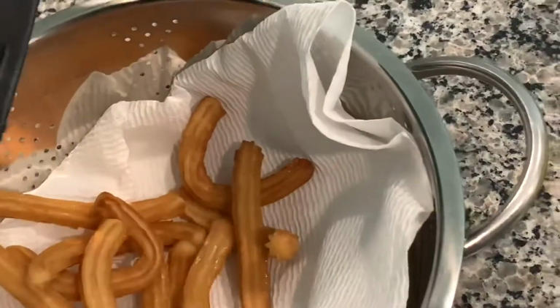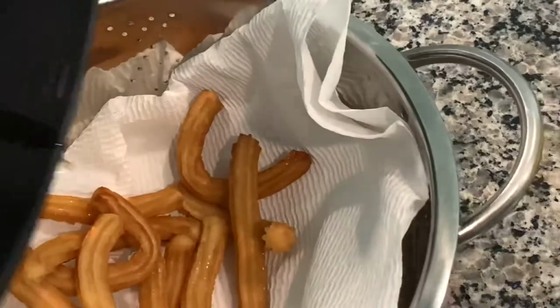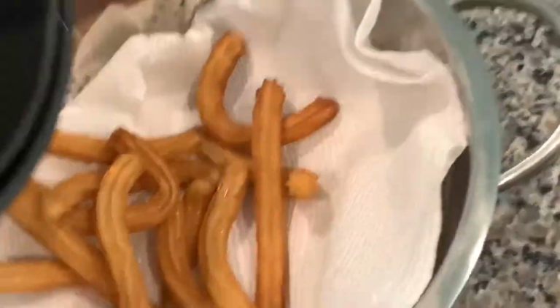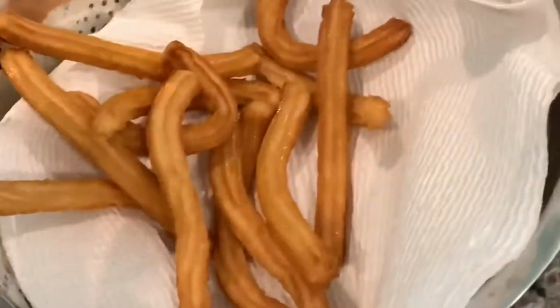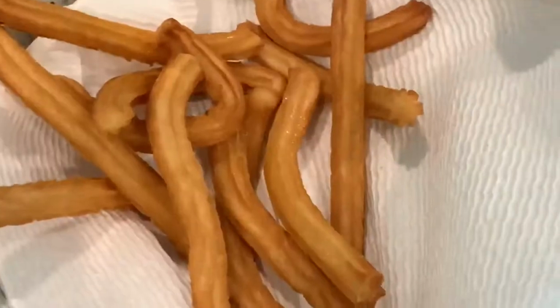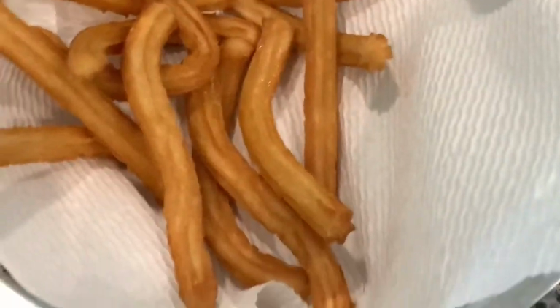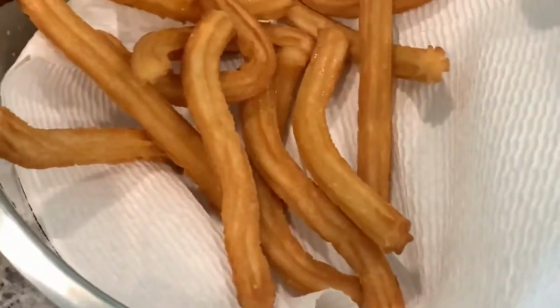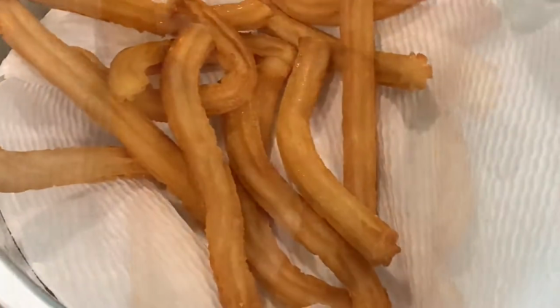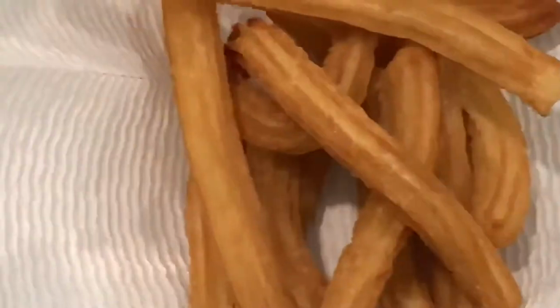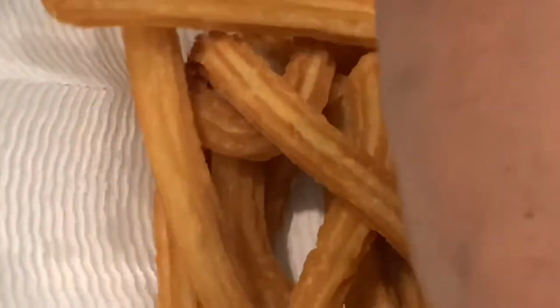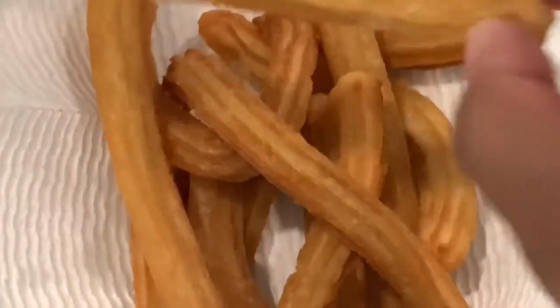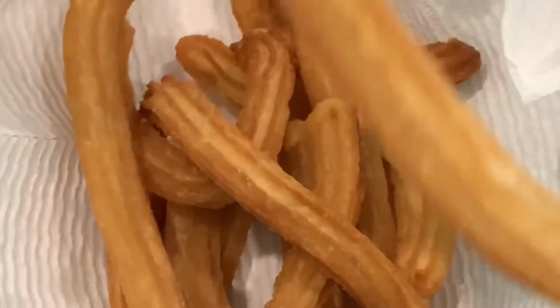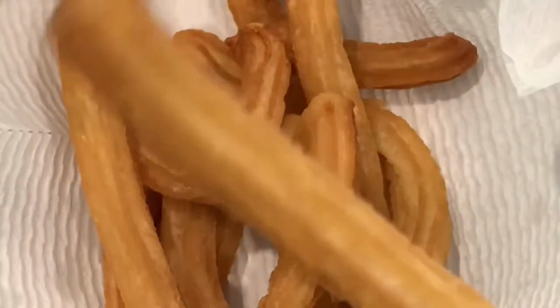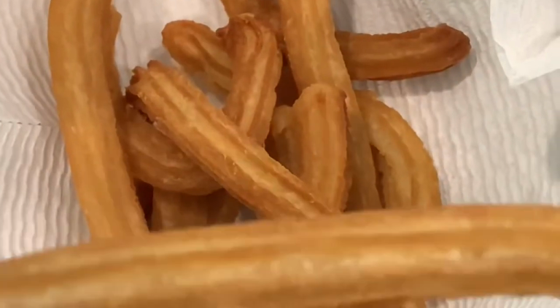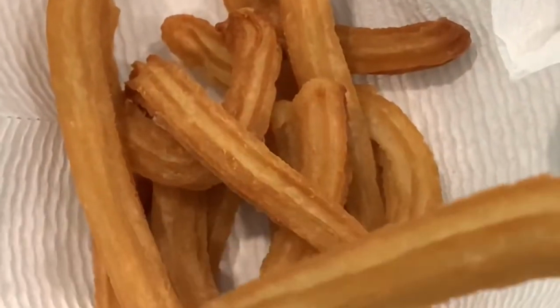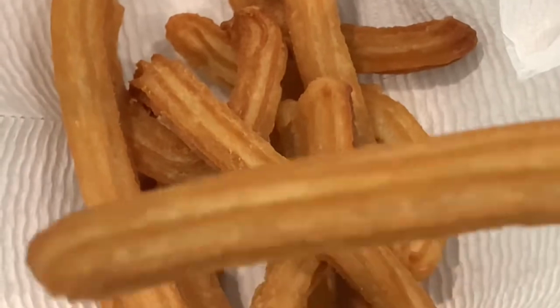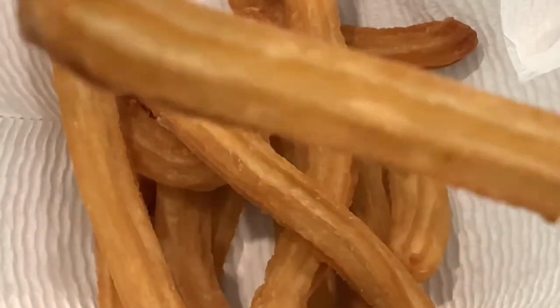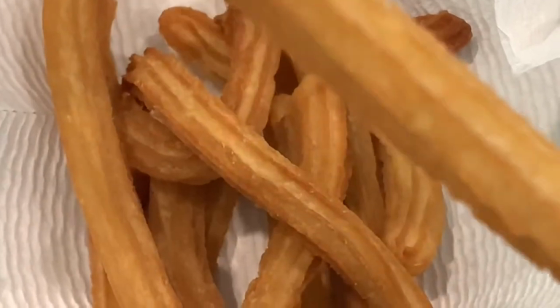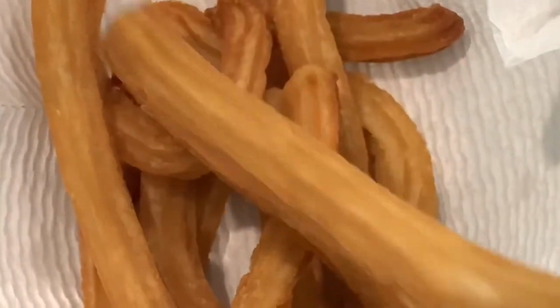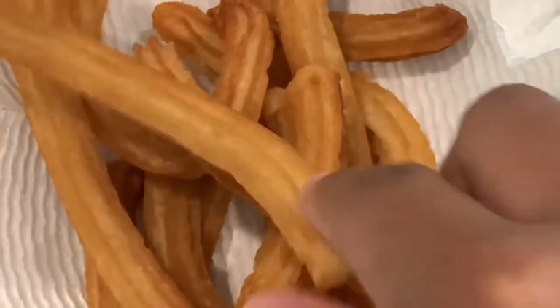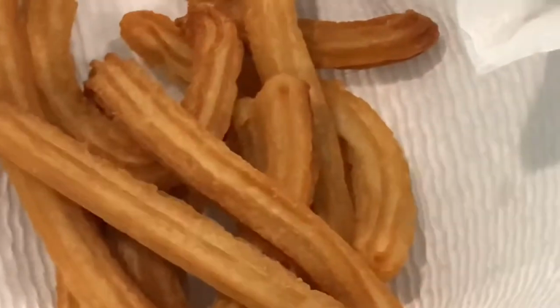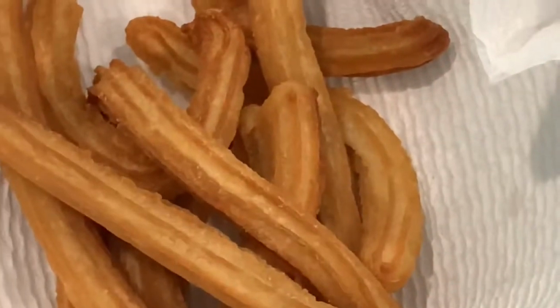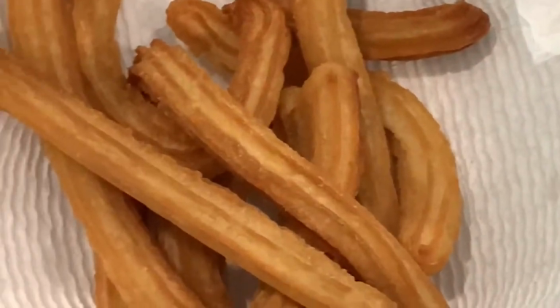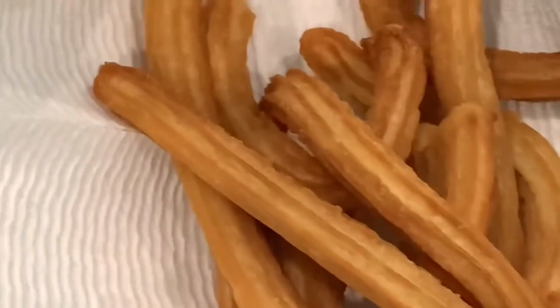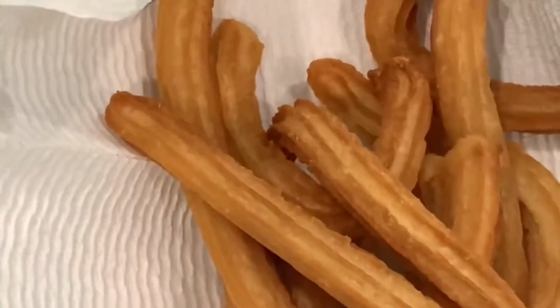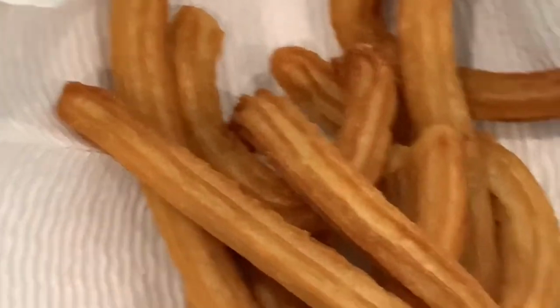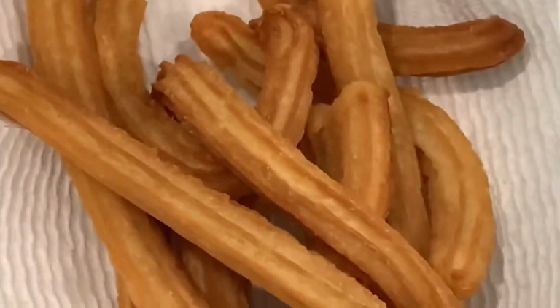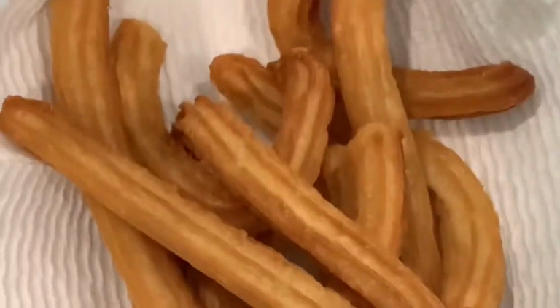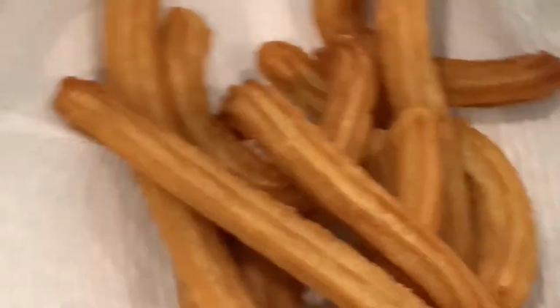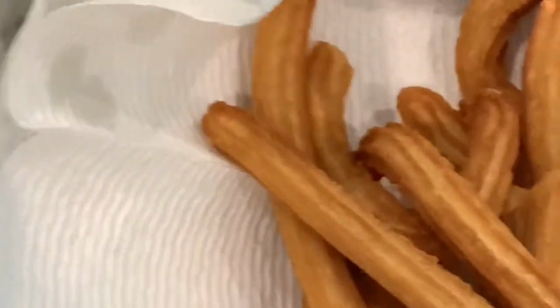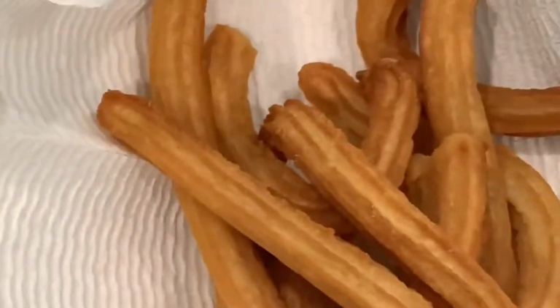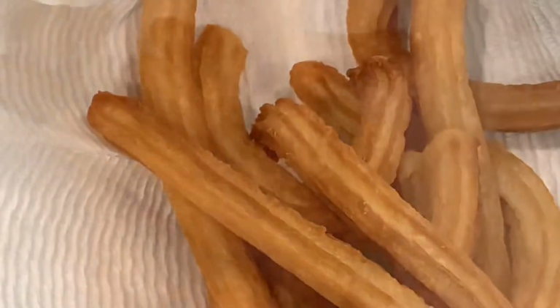They are super crispy now. I'm going to let them drain a little bit before I top them with cinnamon and sugar. This is what they're looking like. I let them cool off just a little bit — I didn't want them to cool off completely because I wanted the cinnamon and sugar to stick.